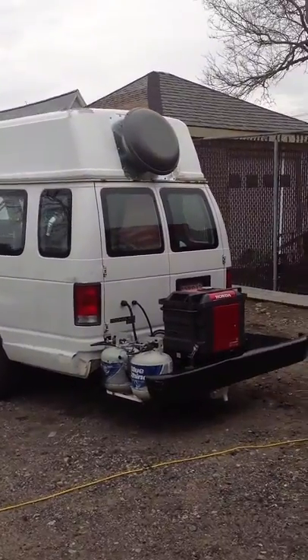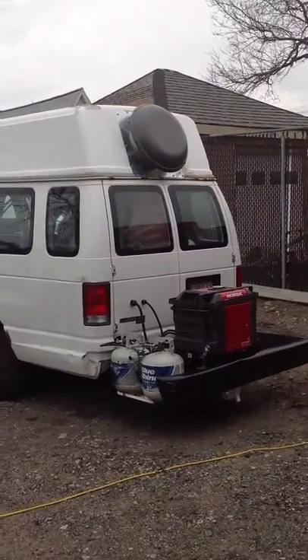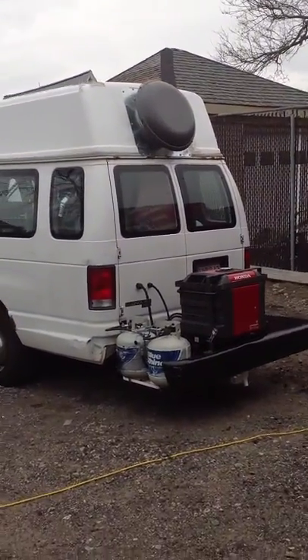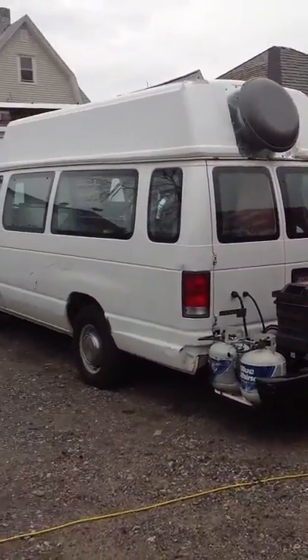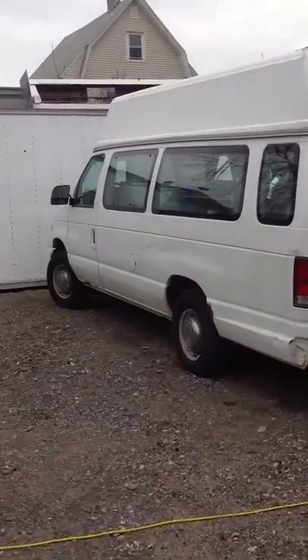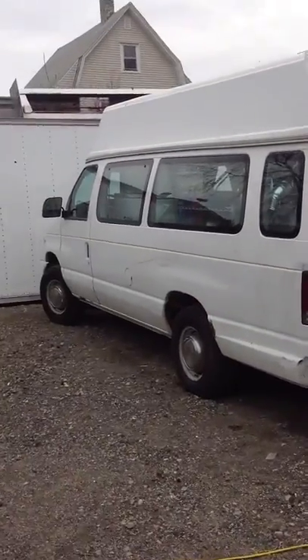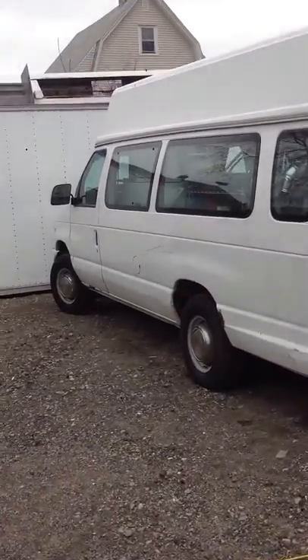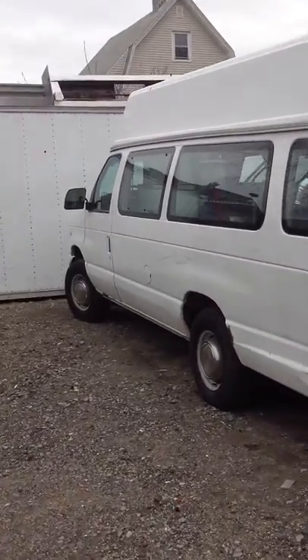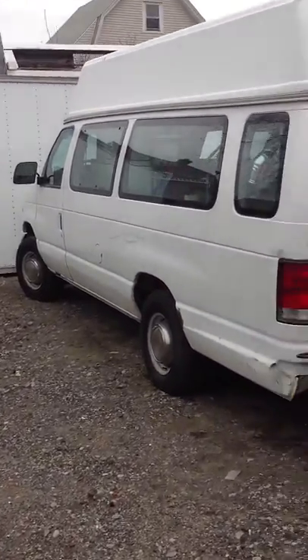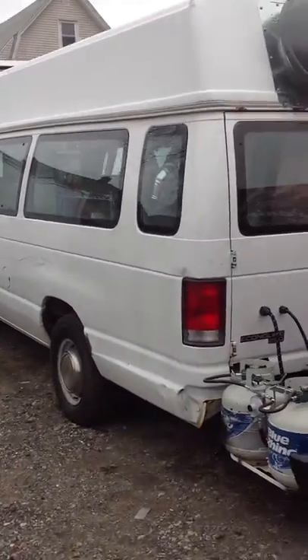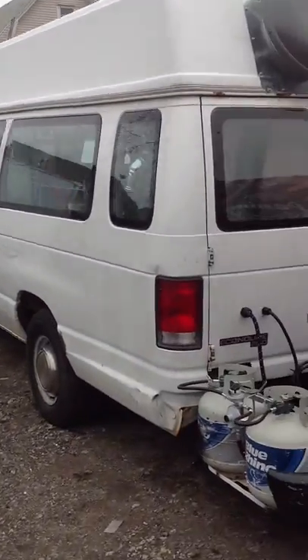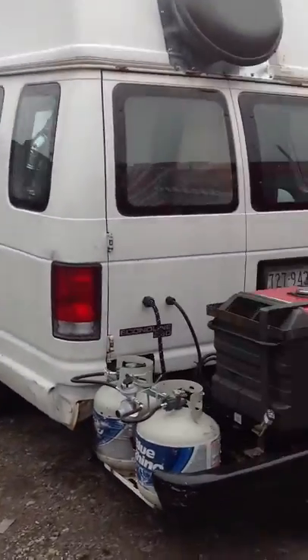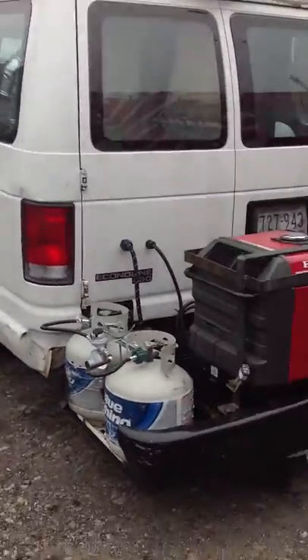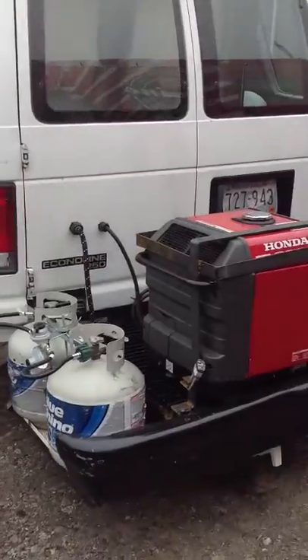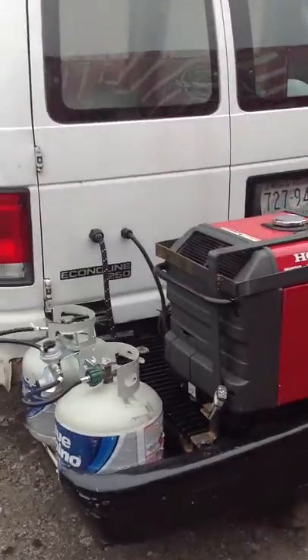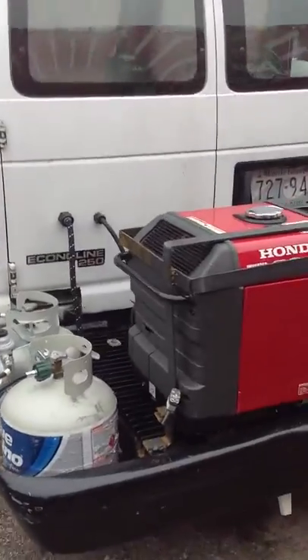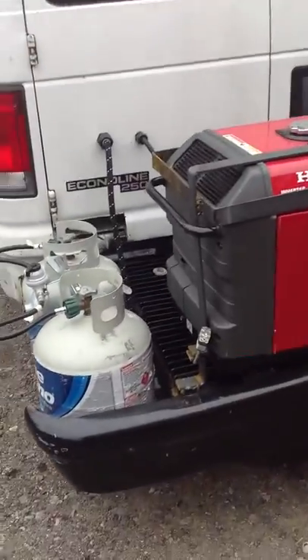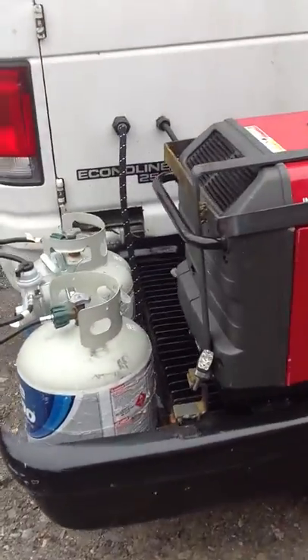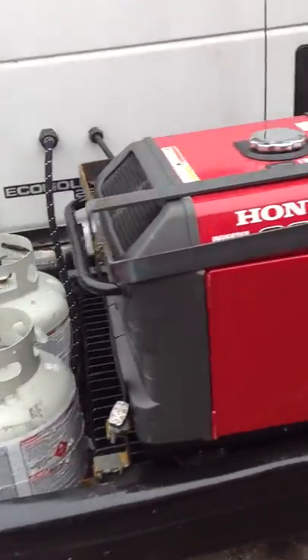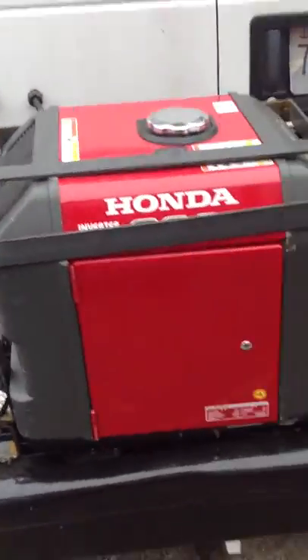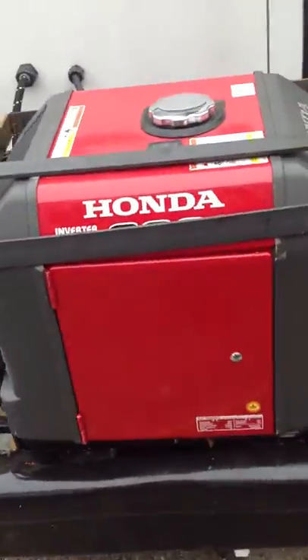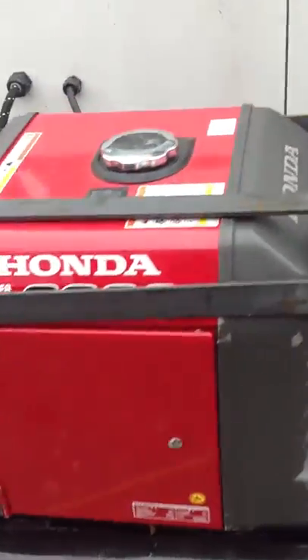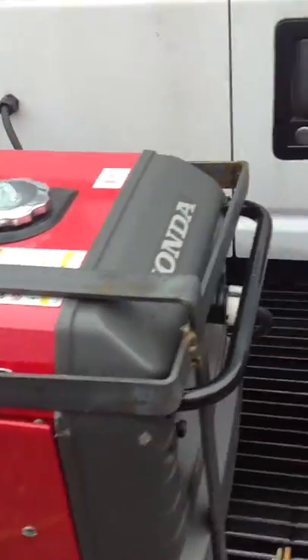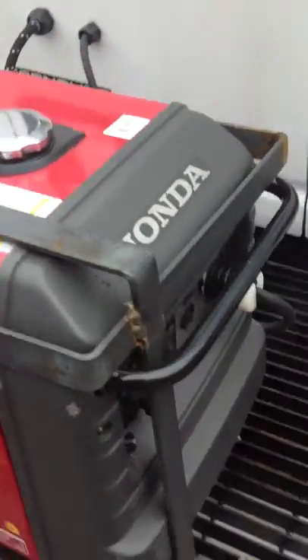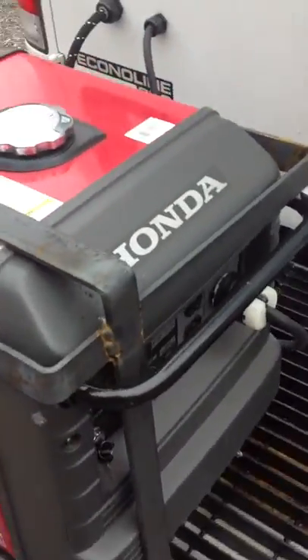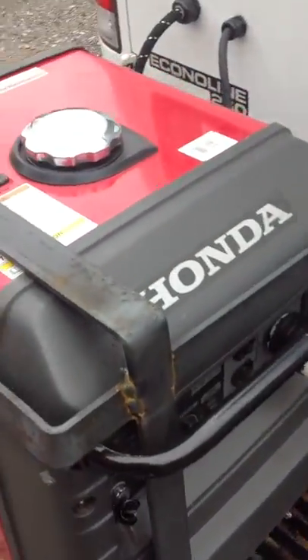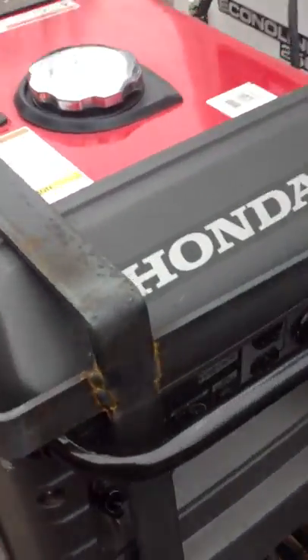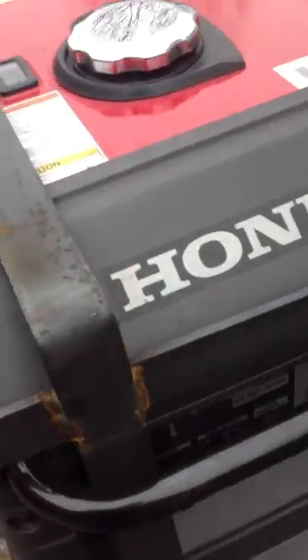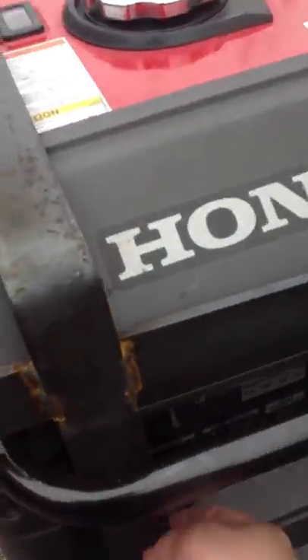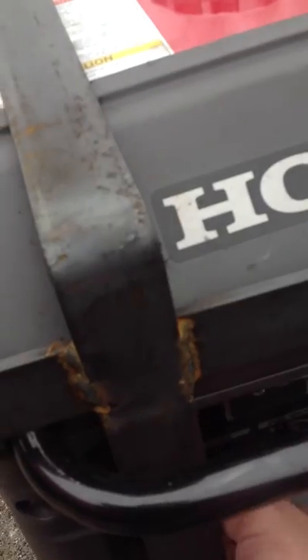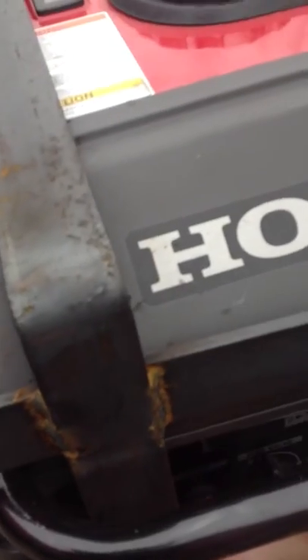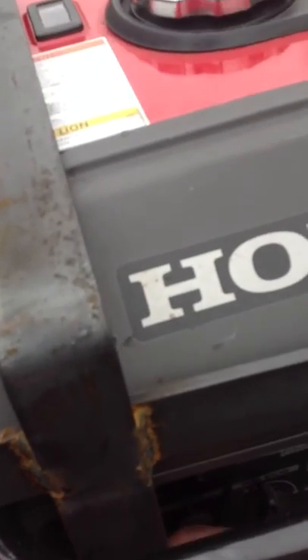Today we're looking at a 1997 food truck, commissary truck. It's a handicapped conversion. Got a Honda generator.